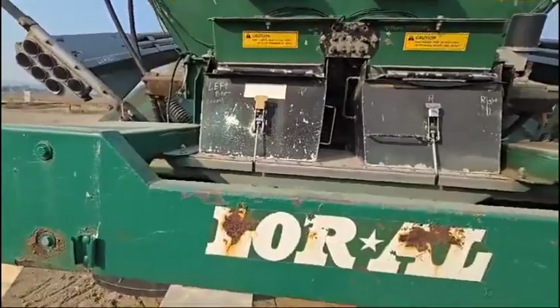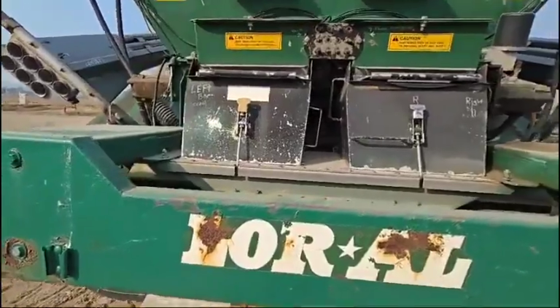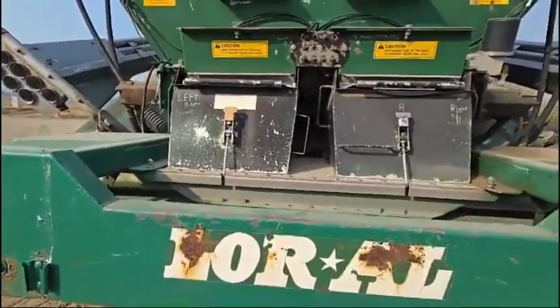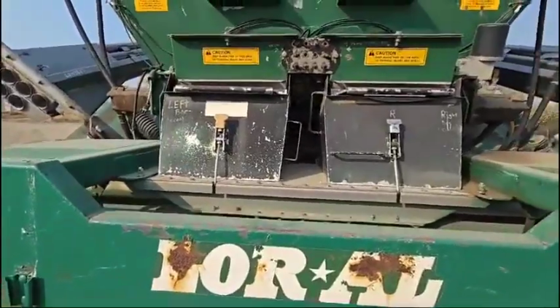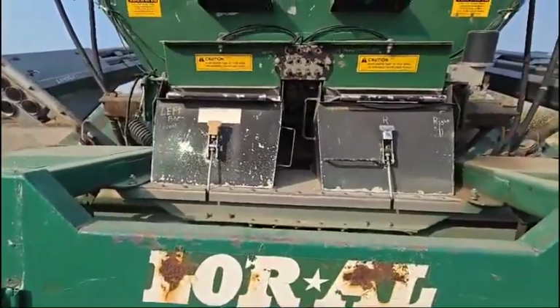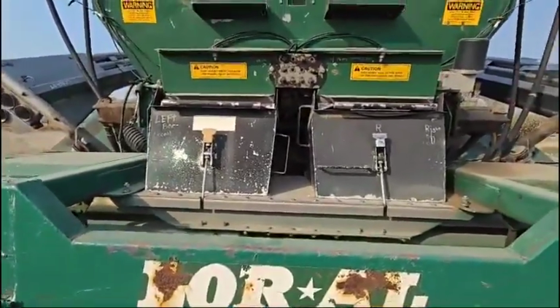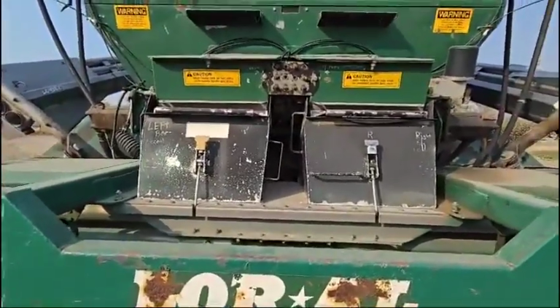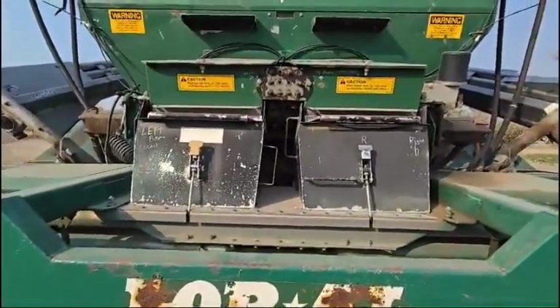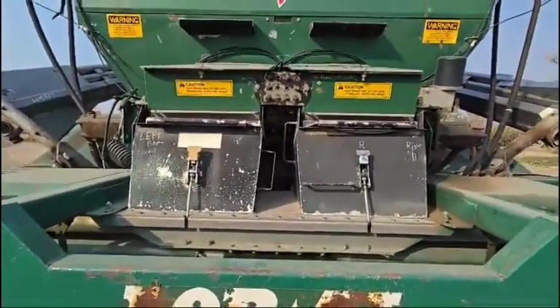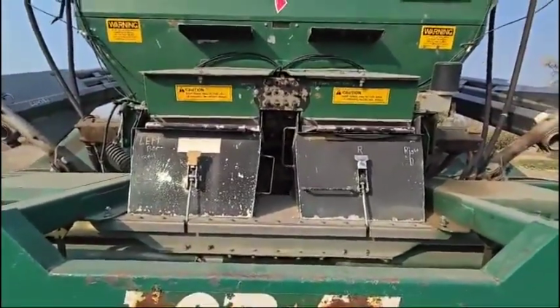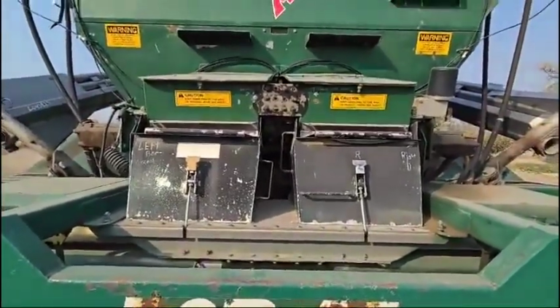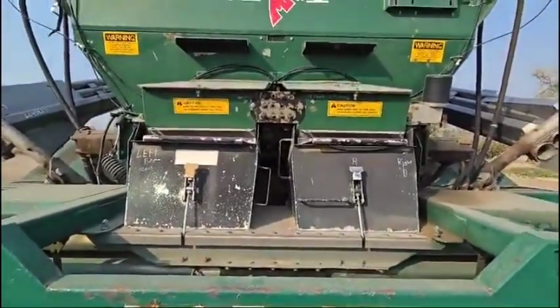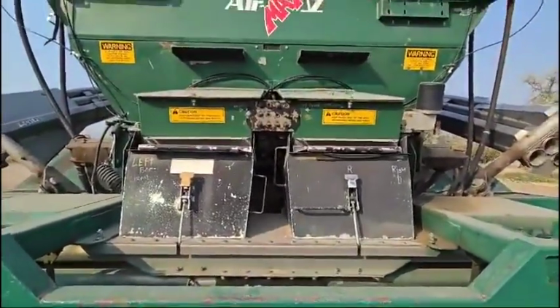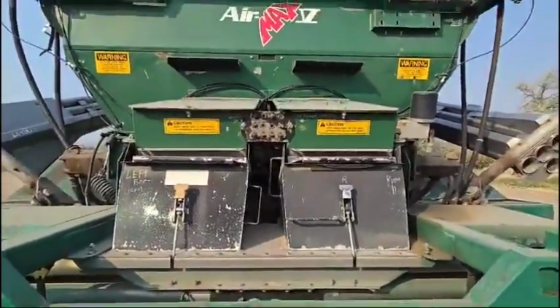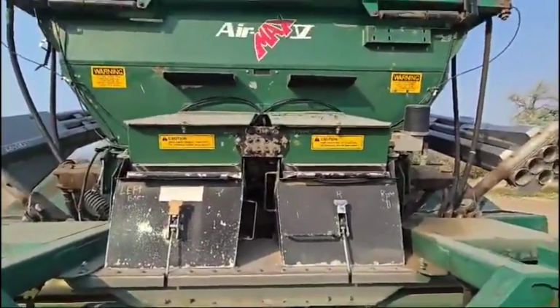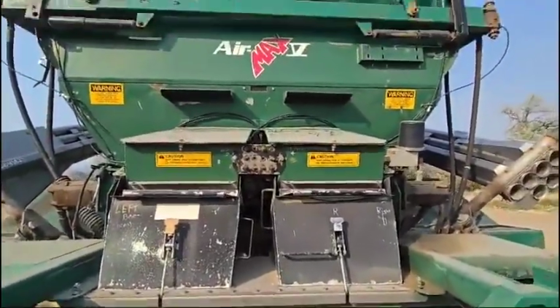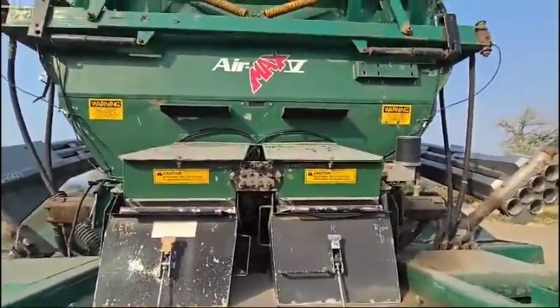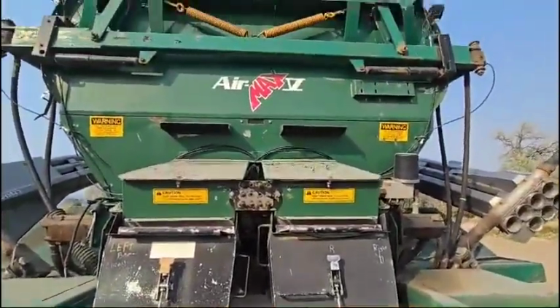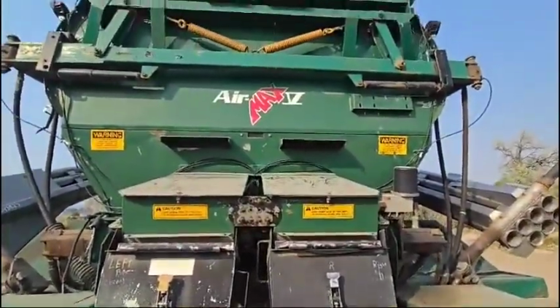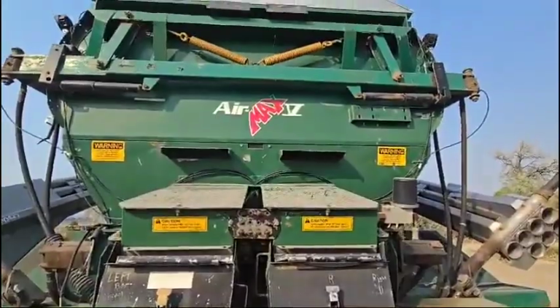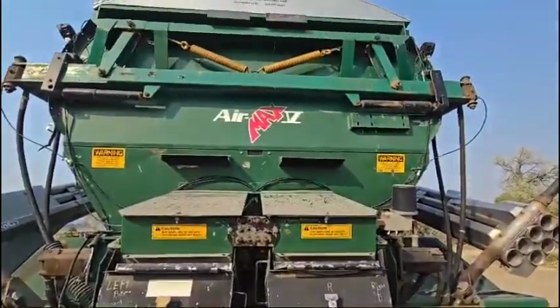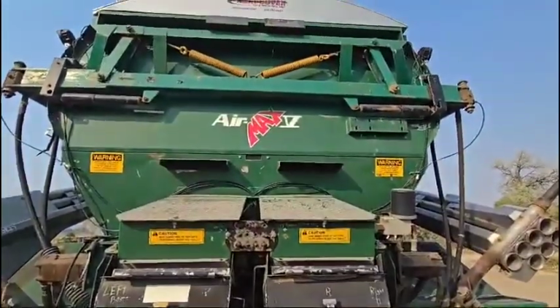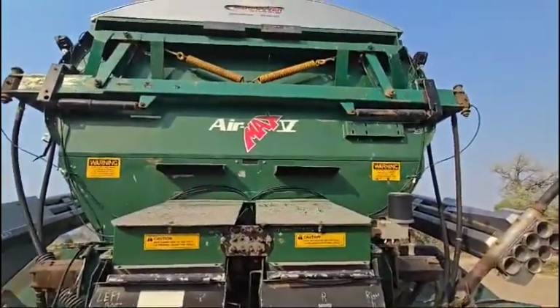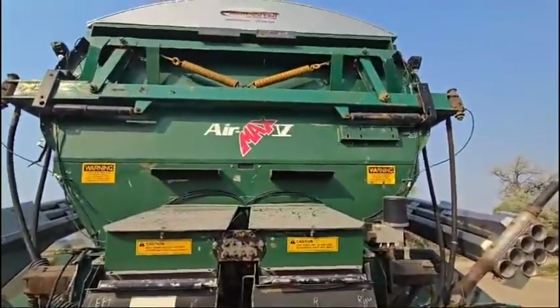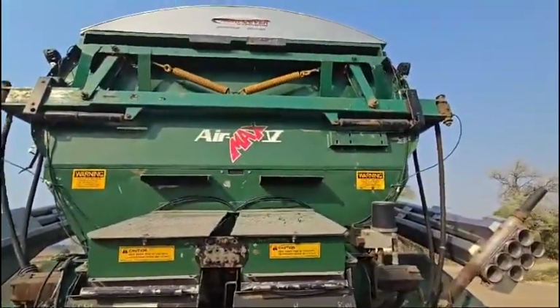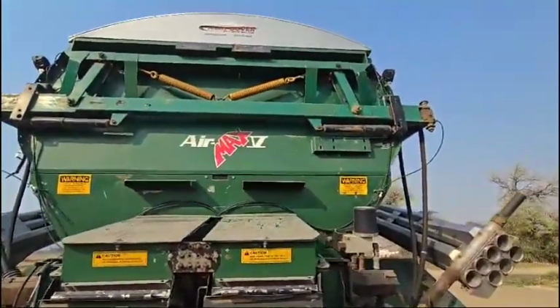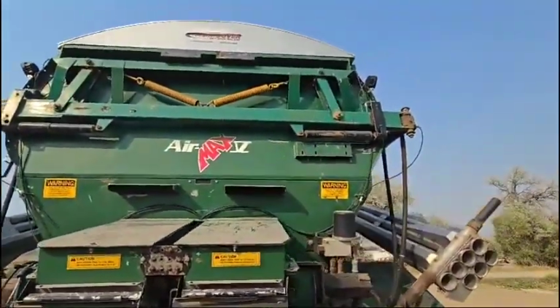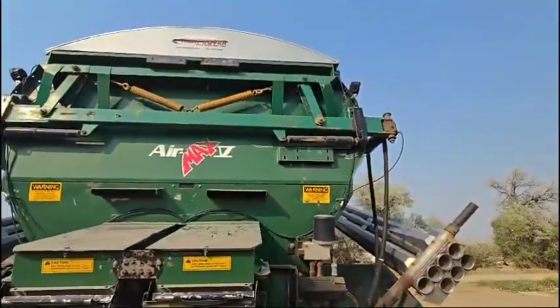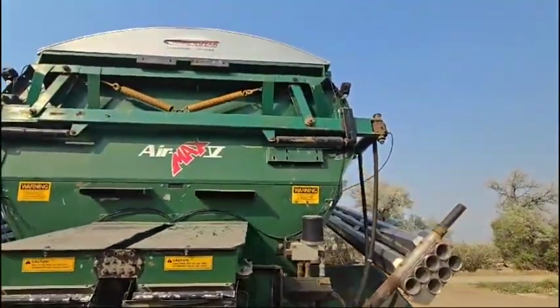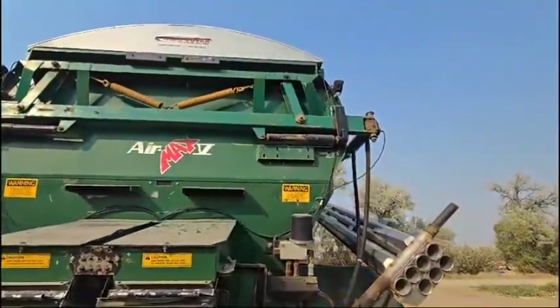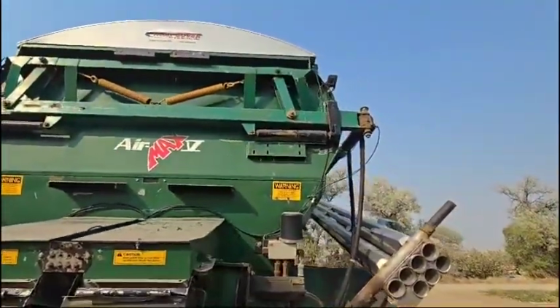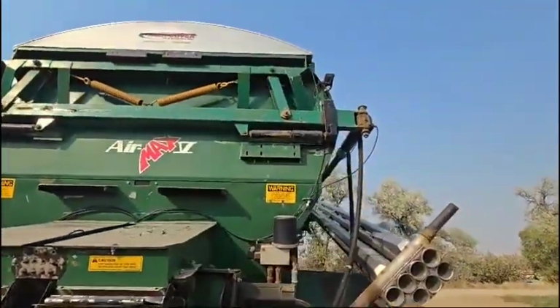If you'd like to come to Bridger, Montana and look at this unit prior to the auction, just let me know — we can make that happen for you.